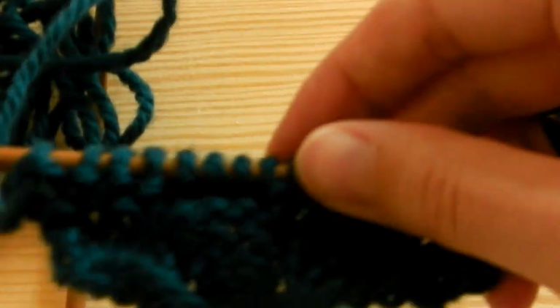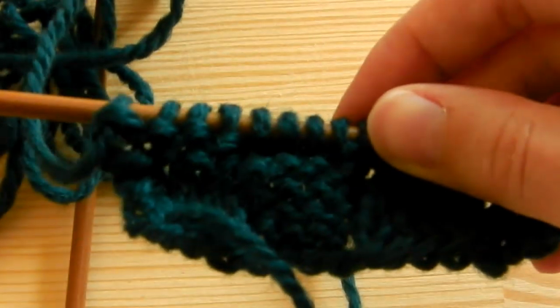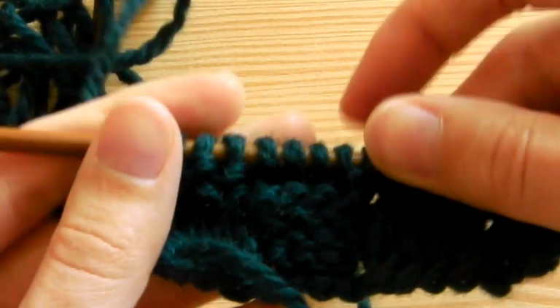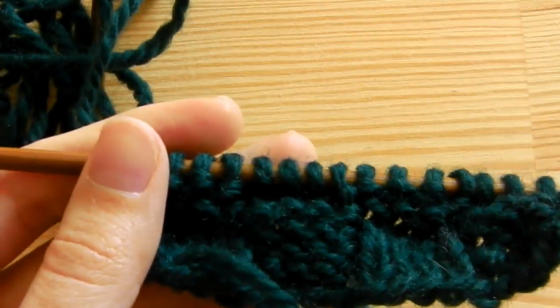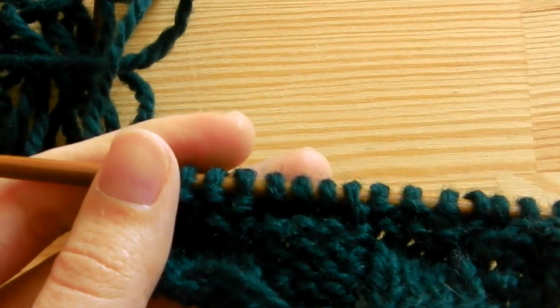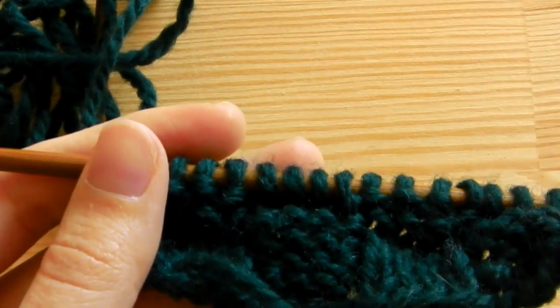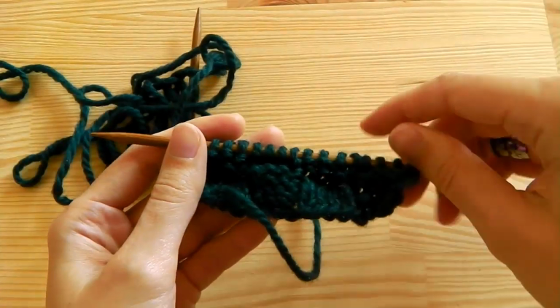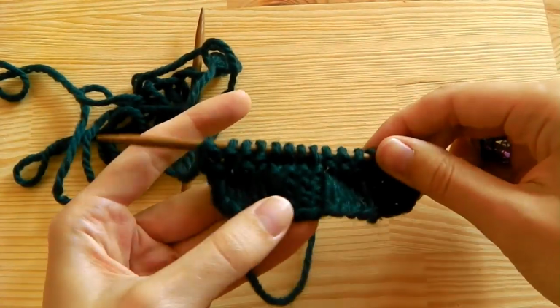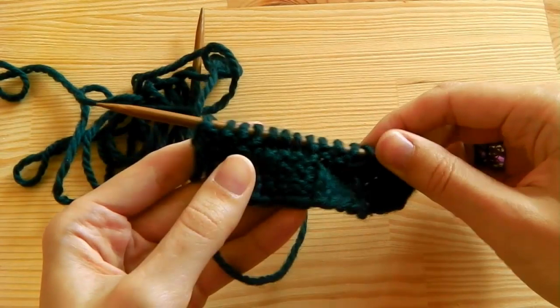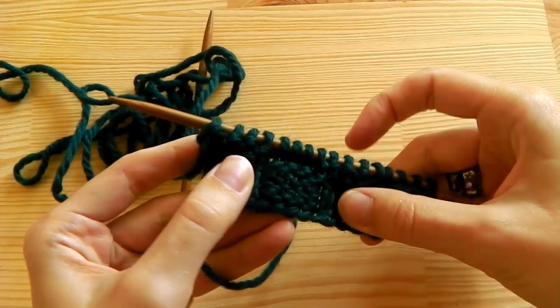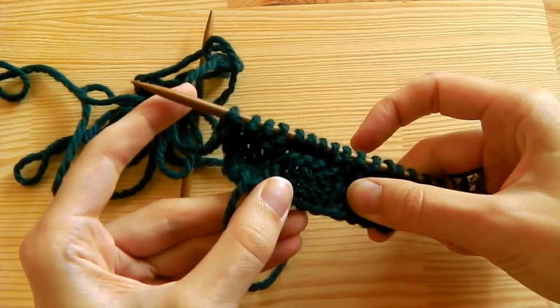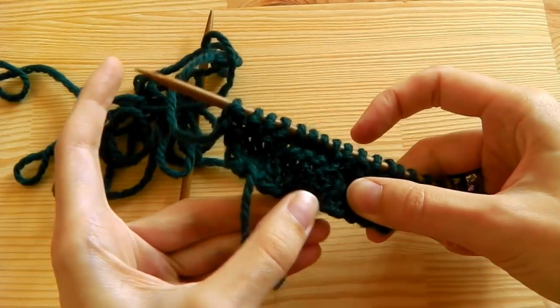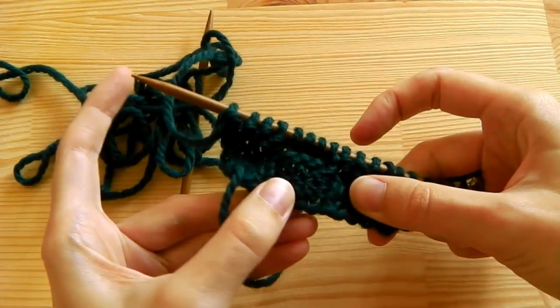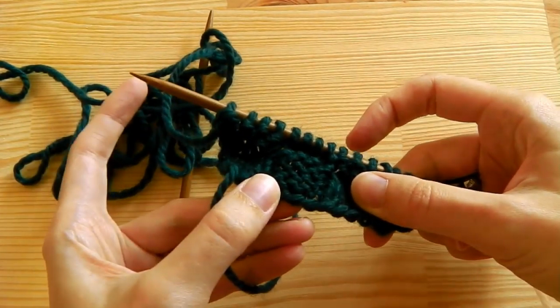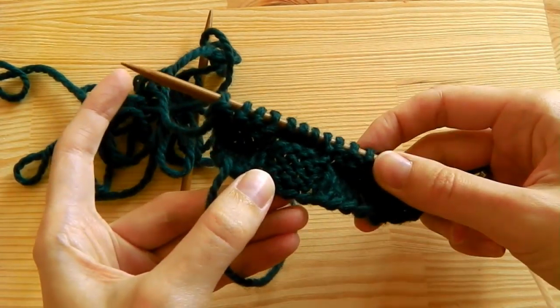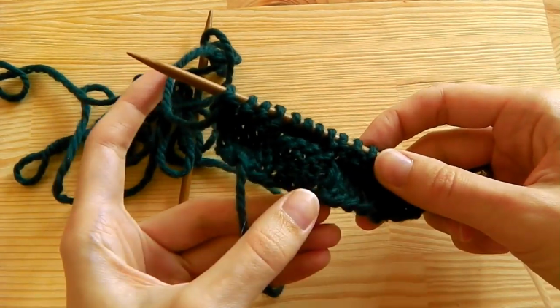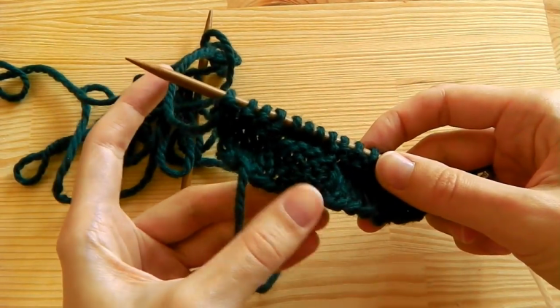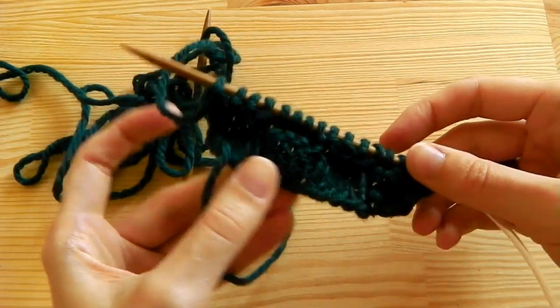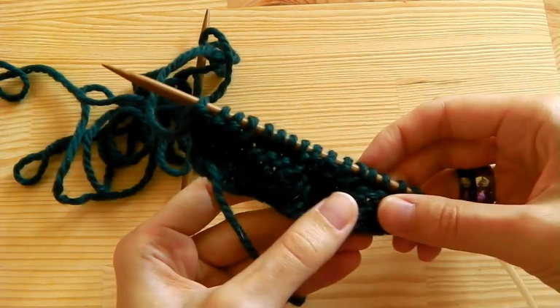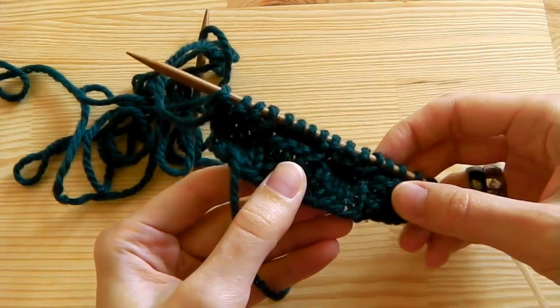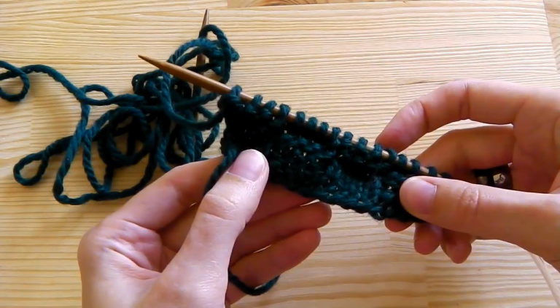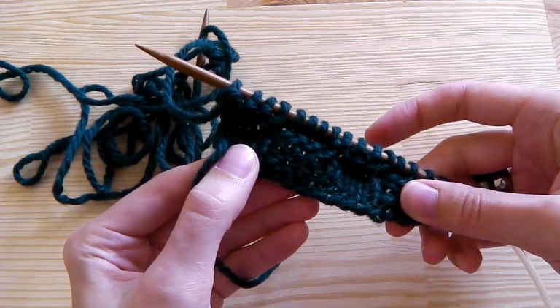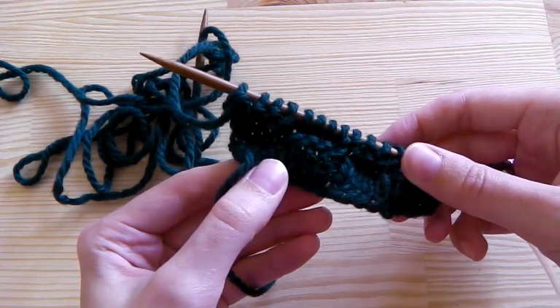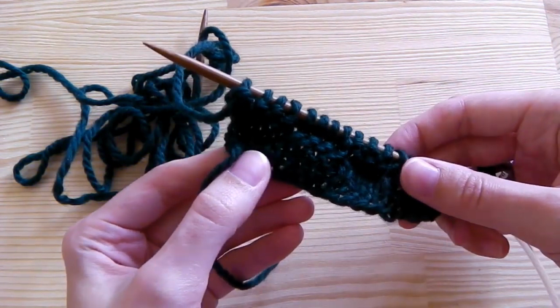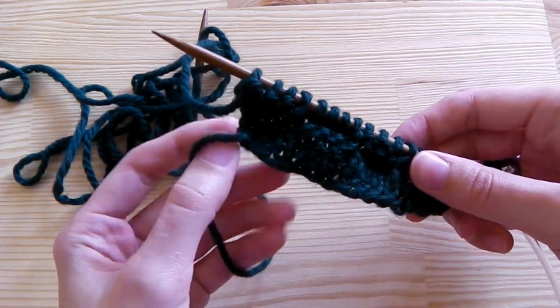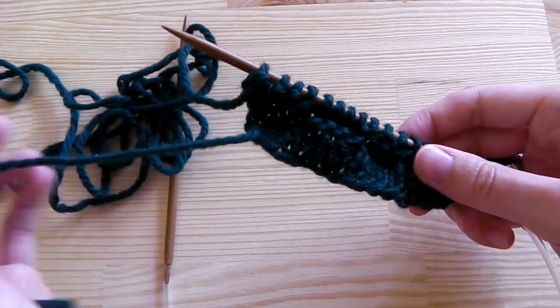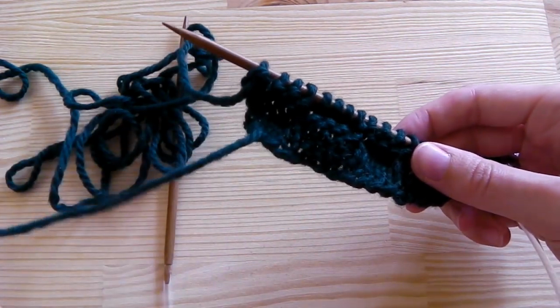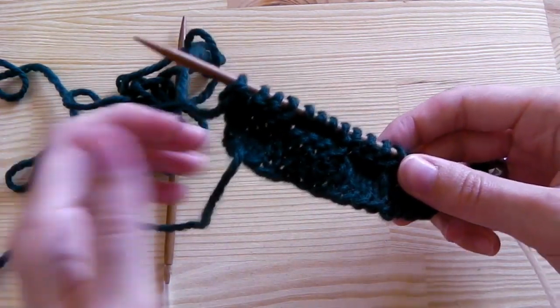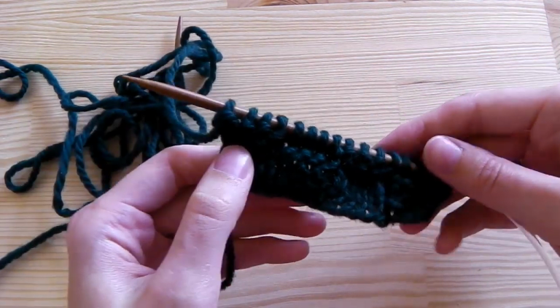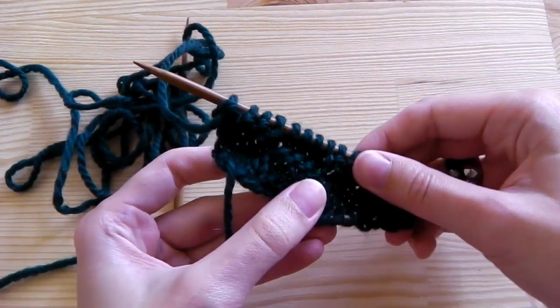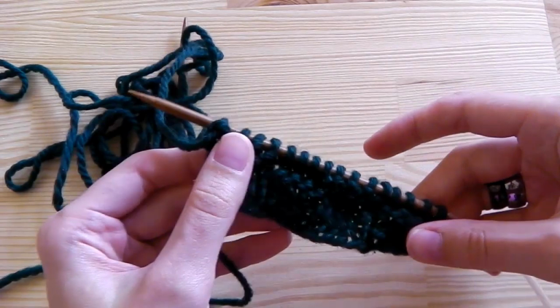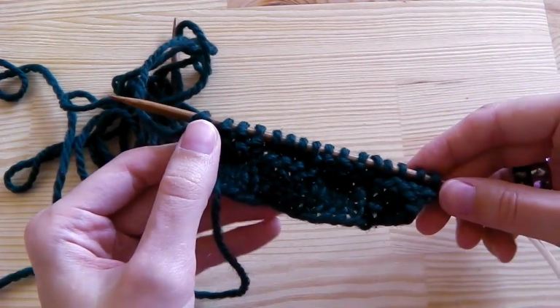You can vary this pattern however you like — use a 3-stitch square or a 5-stitch square, or have not 4 squares but 6 squares, 5 squares, or 3 squares — whatever you like.